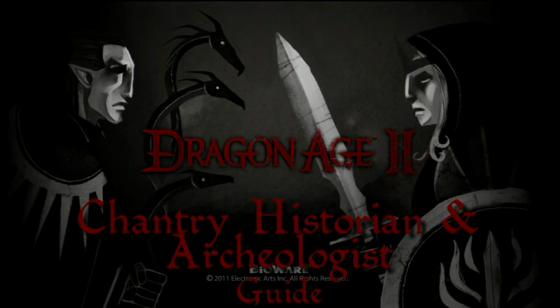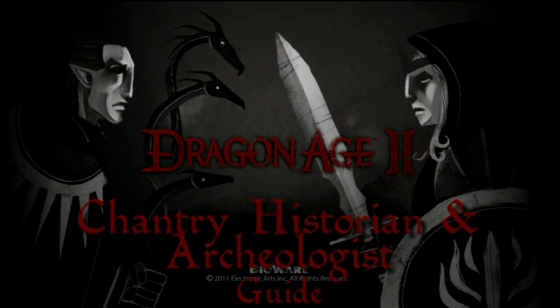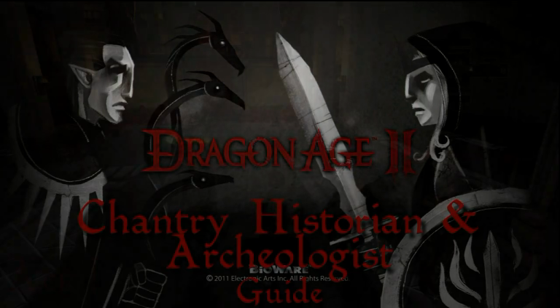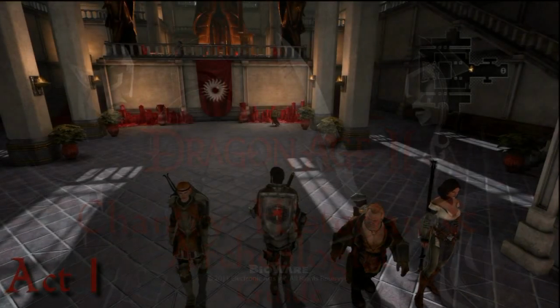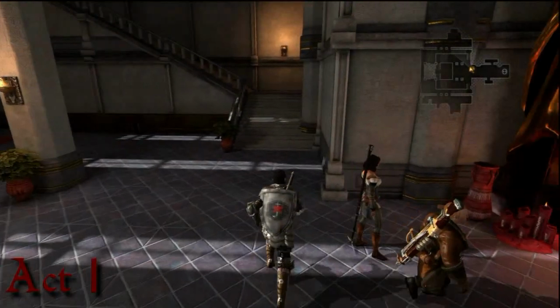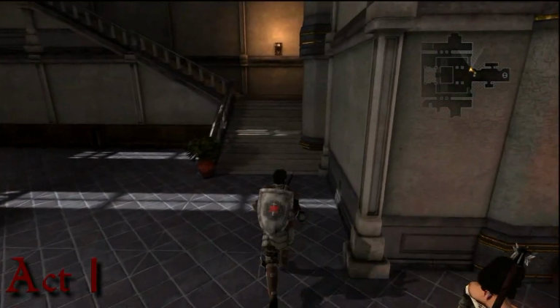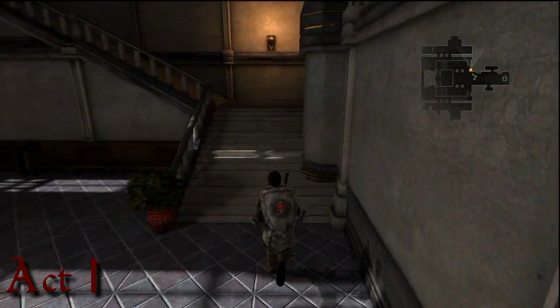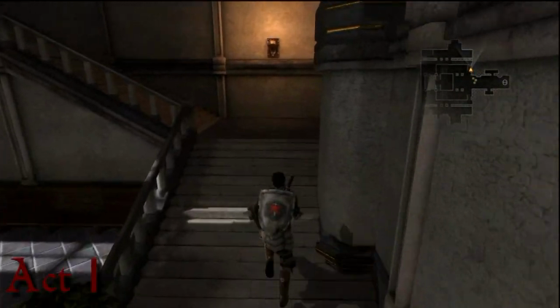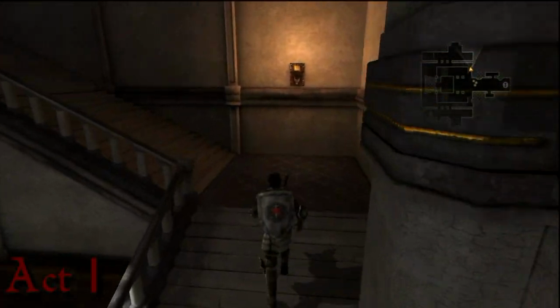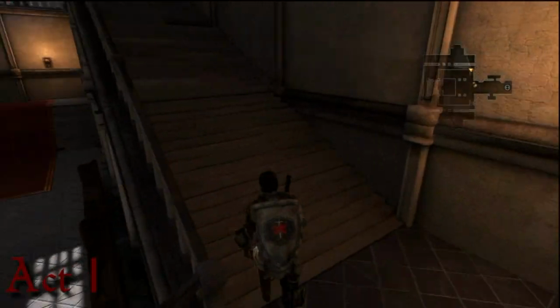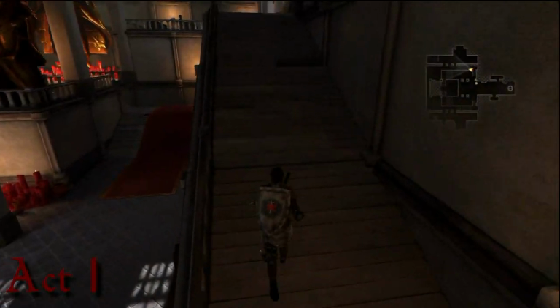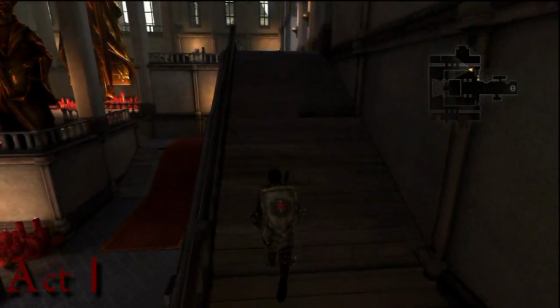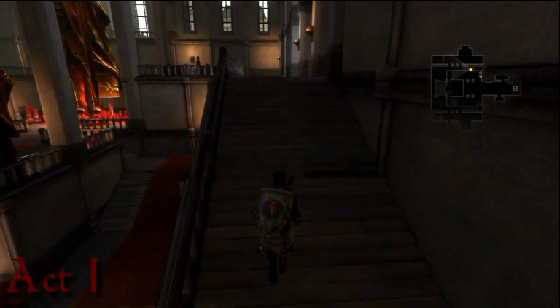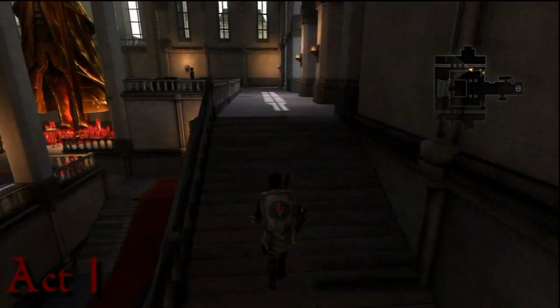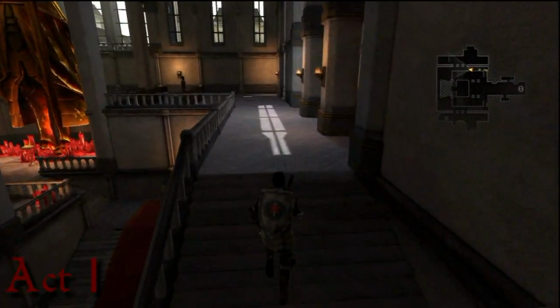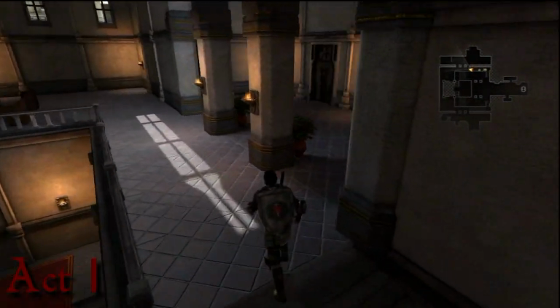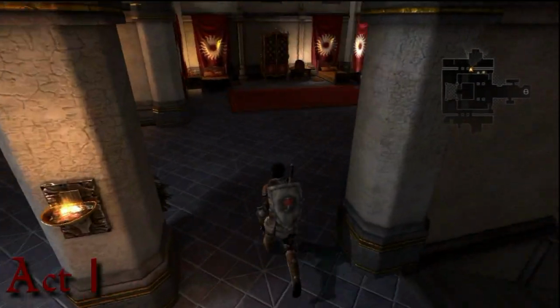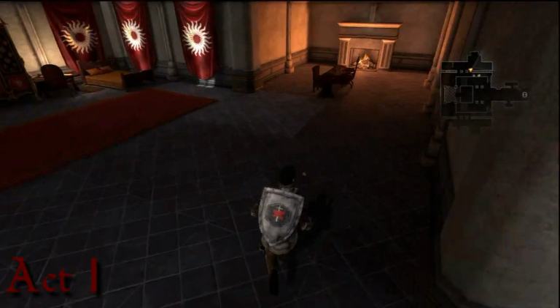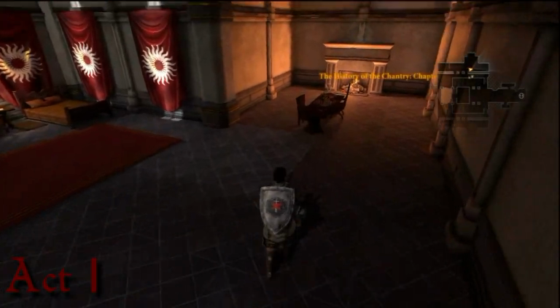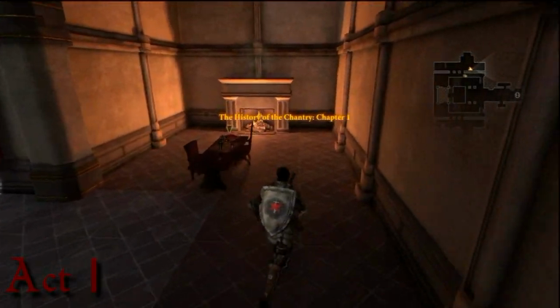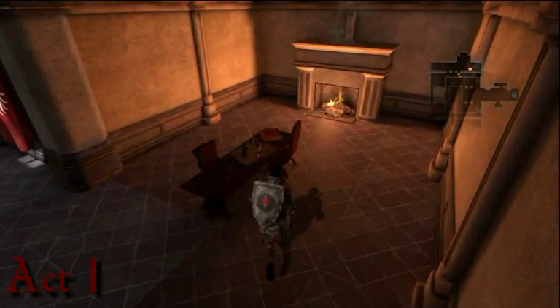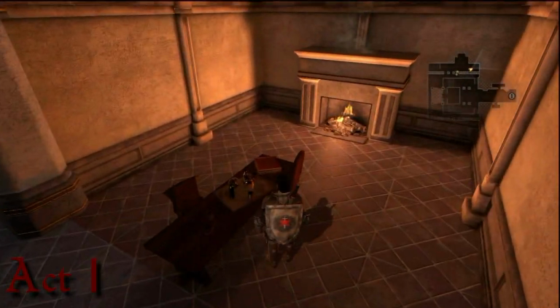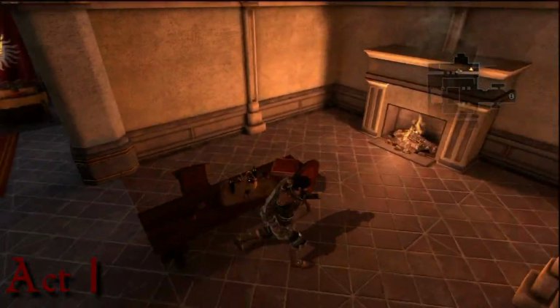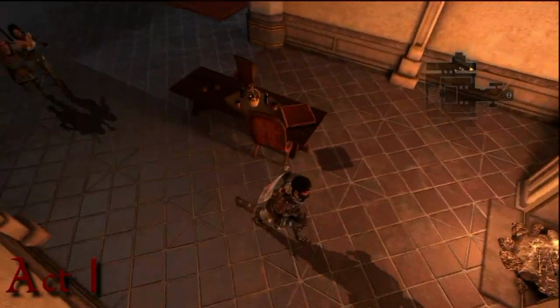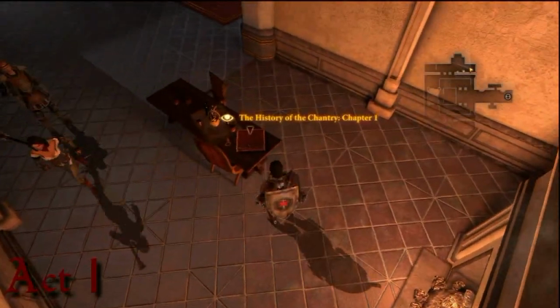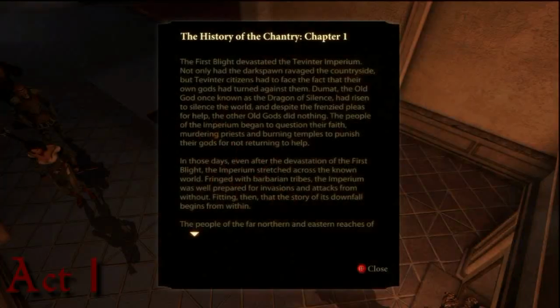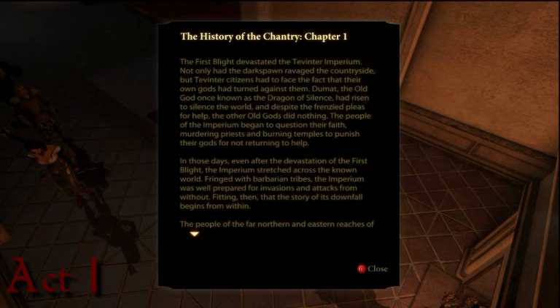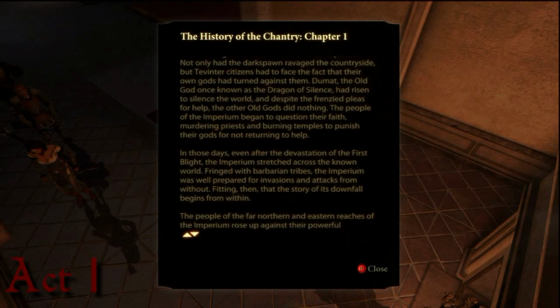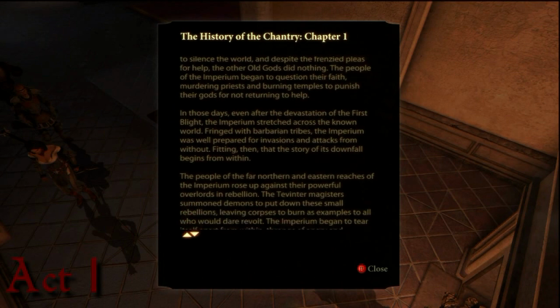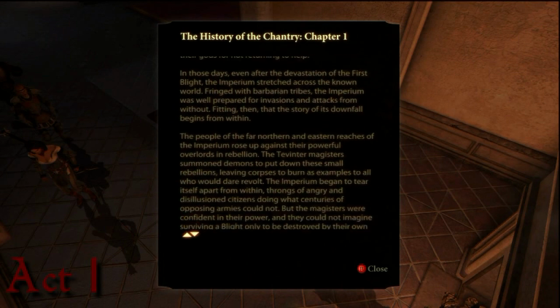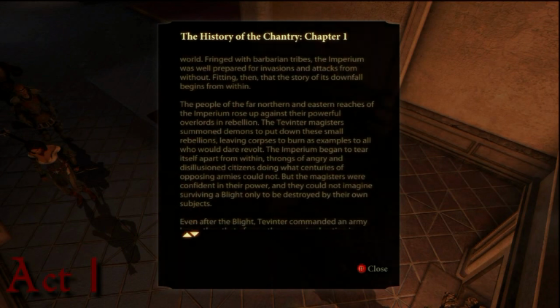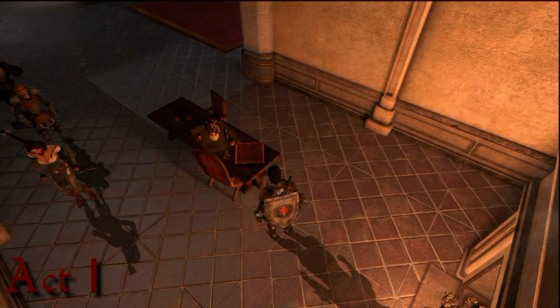We're going to start straight off by getting the first part of the History of the Chantry here in Act 1, as you can see with the lettering at the bottom of the screen. You can see right there, at the top right-hand corner of the Chantry, is History of the Chantry Part 1.